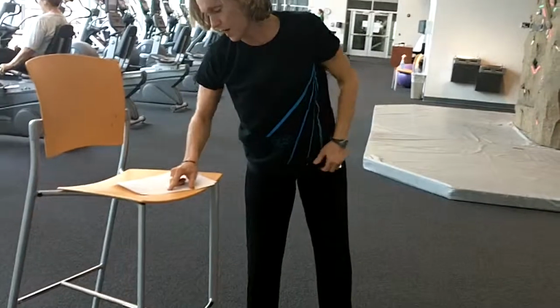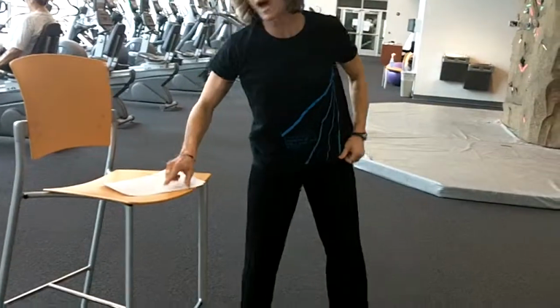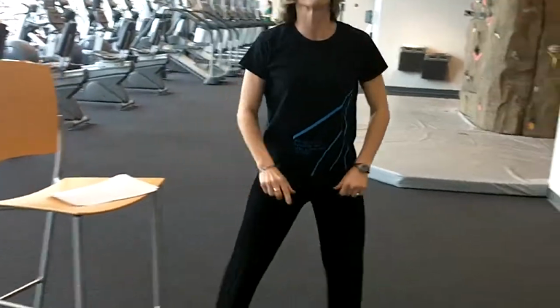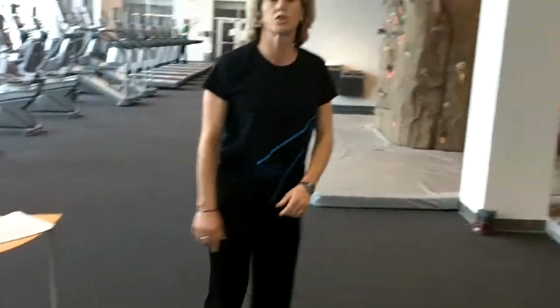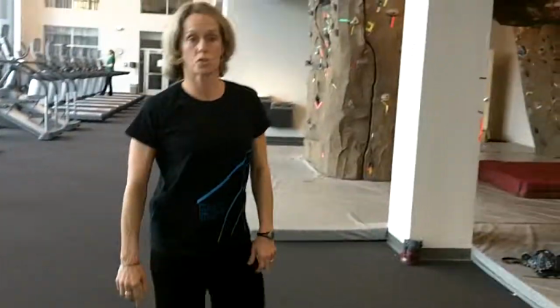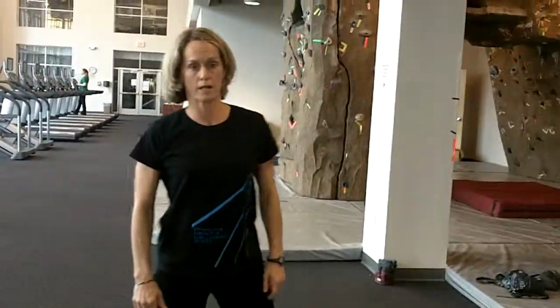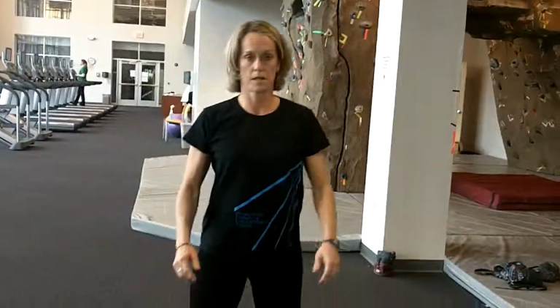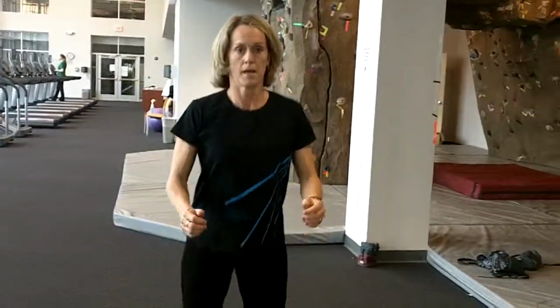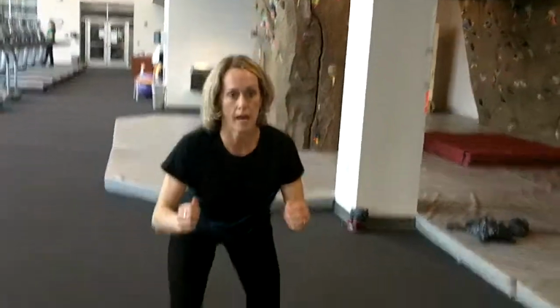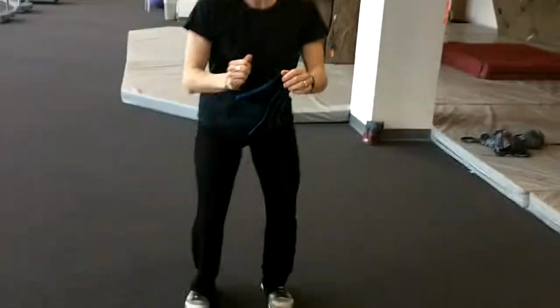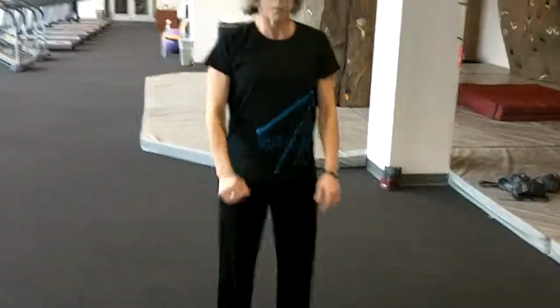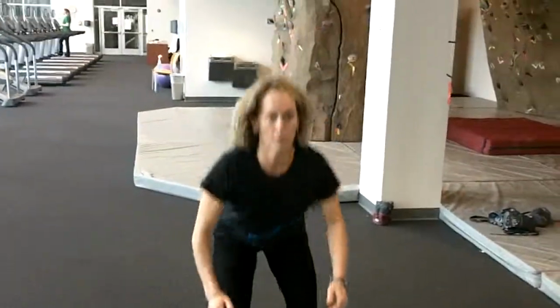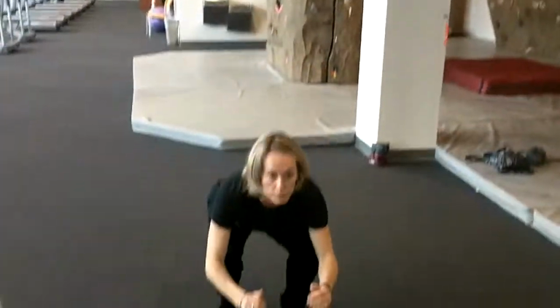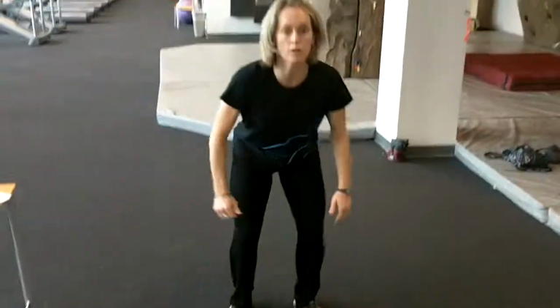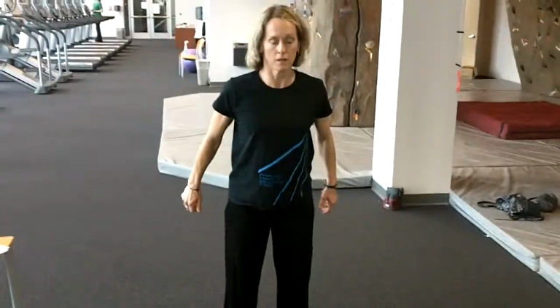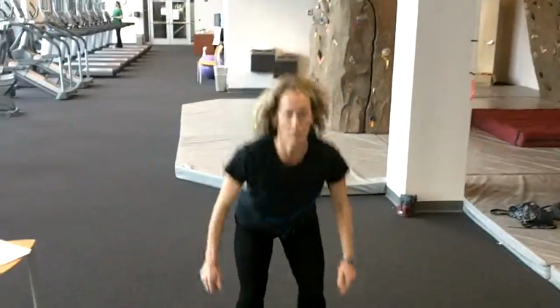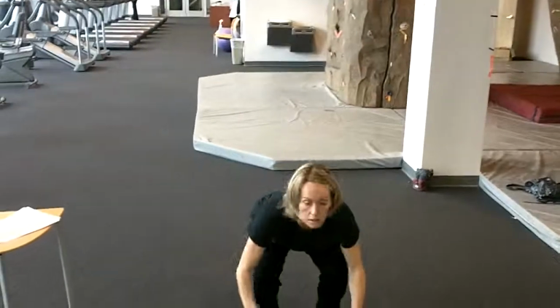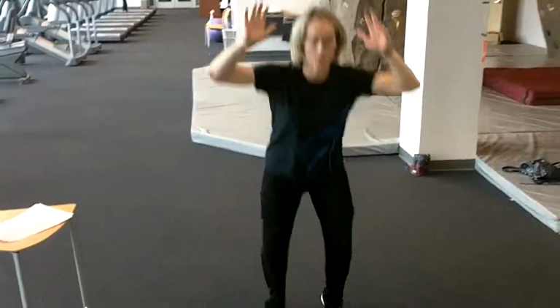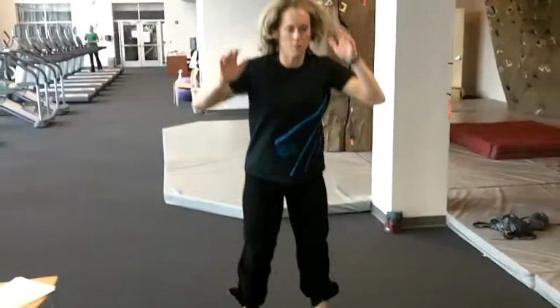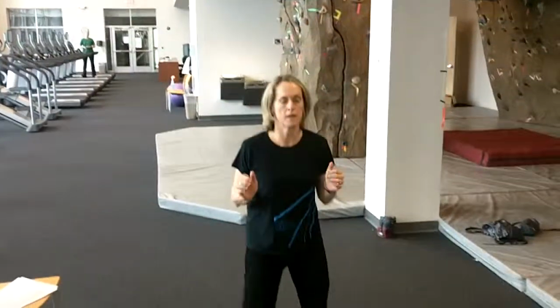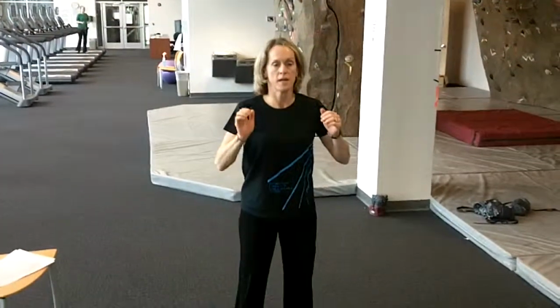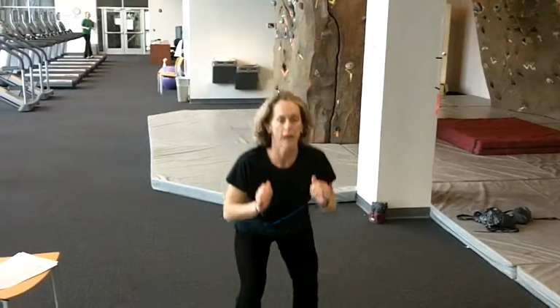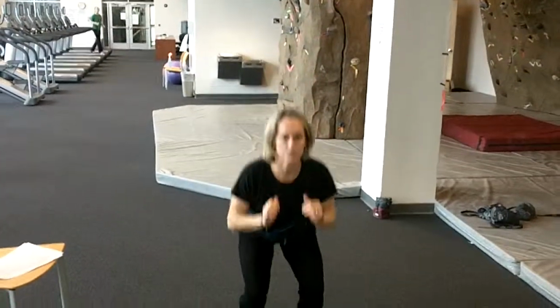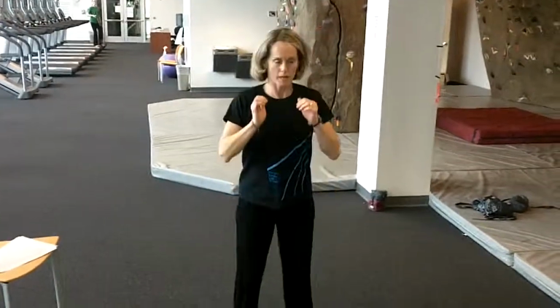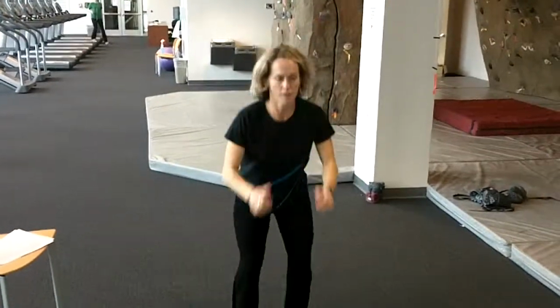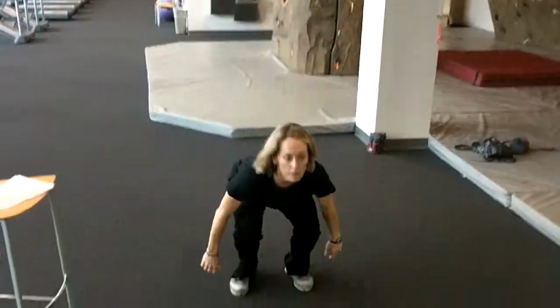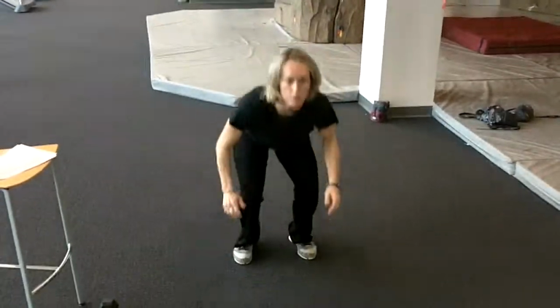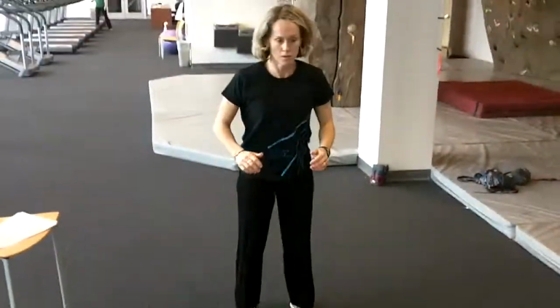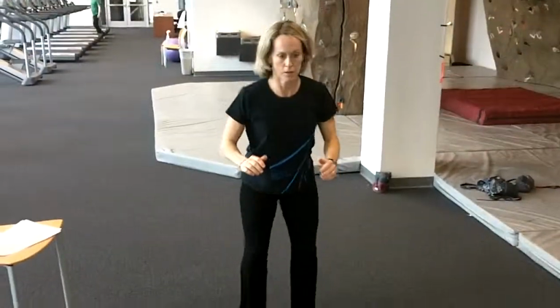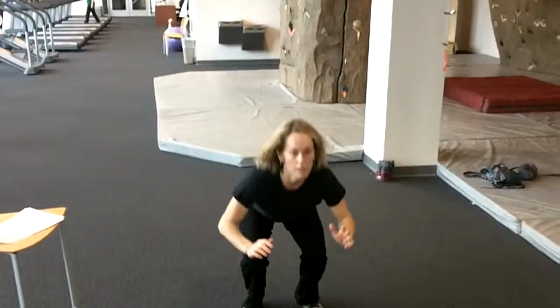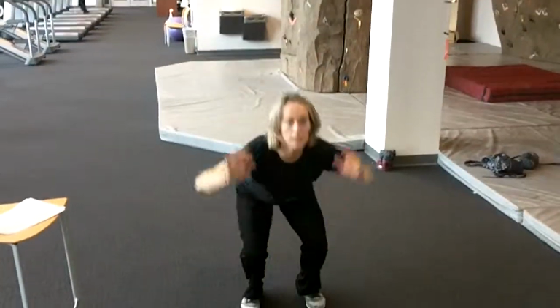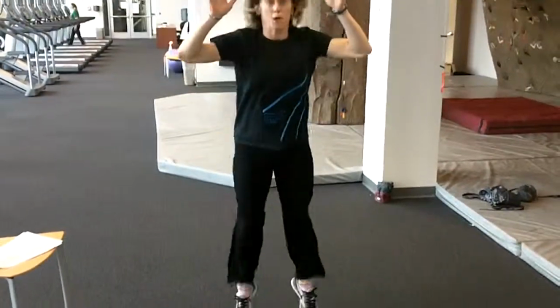Half-full jump squats. Half-jump, full jump. Half-jump, half-squat, full jump.